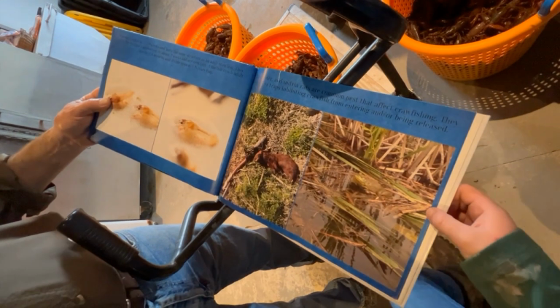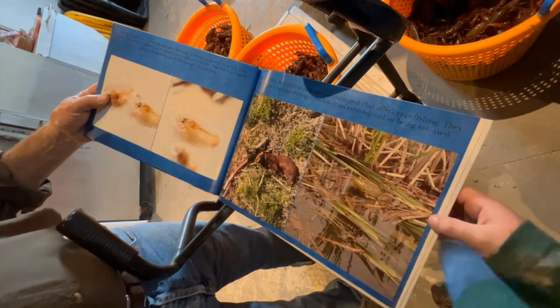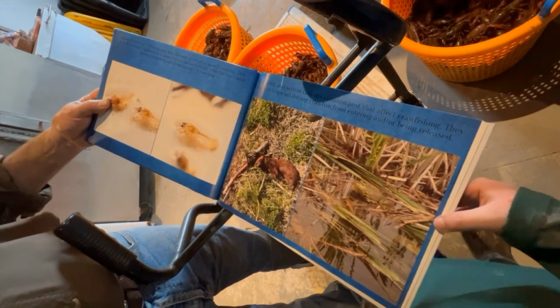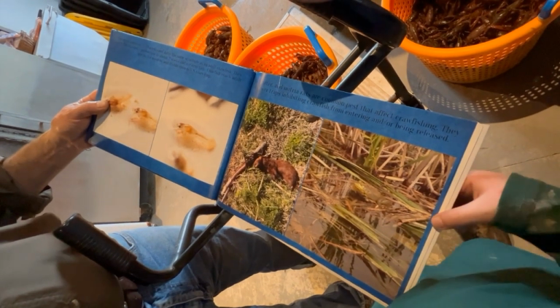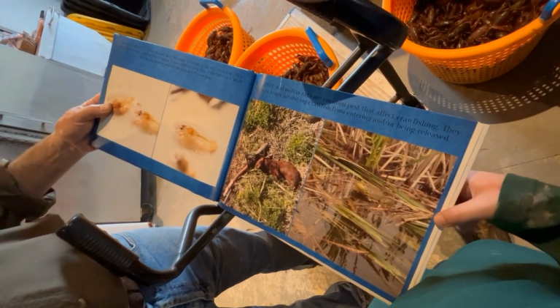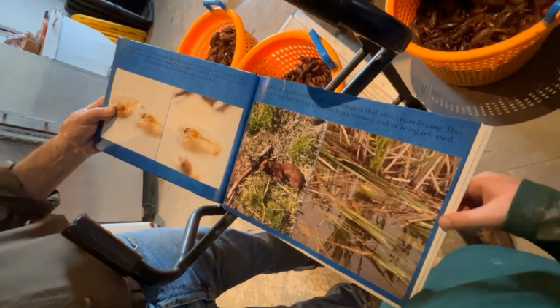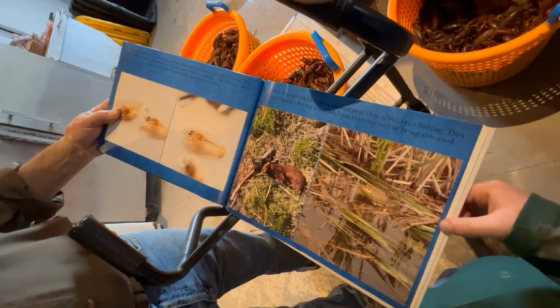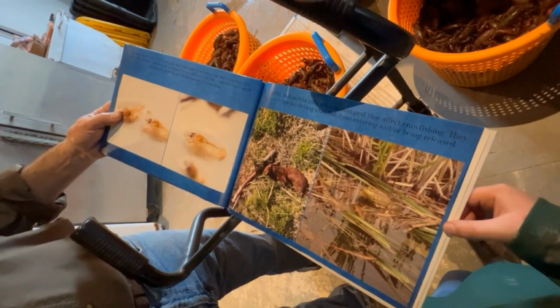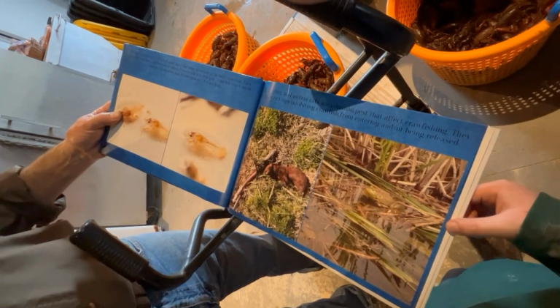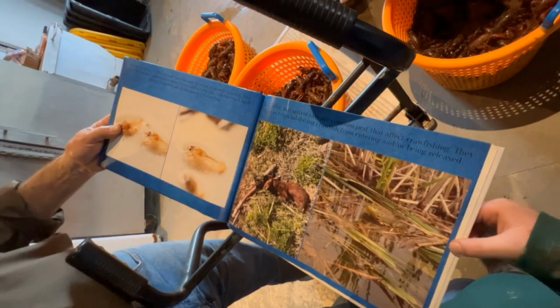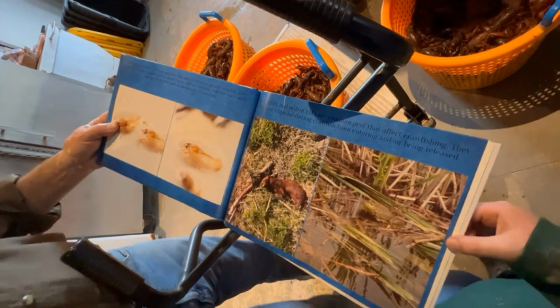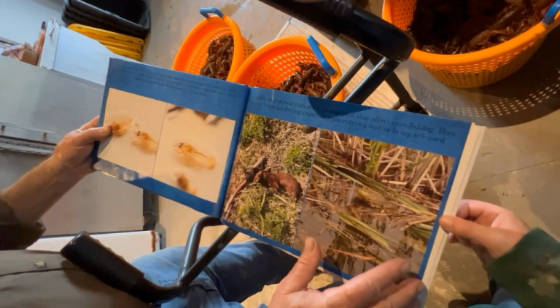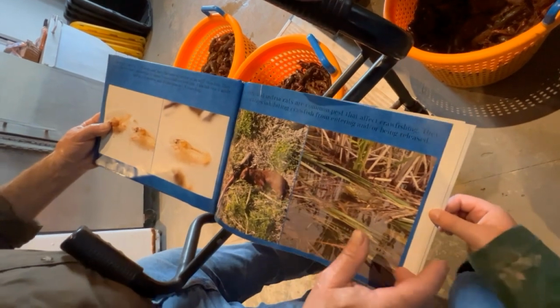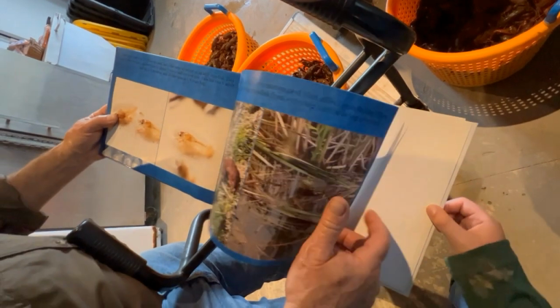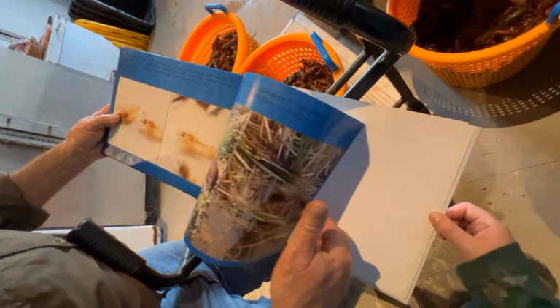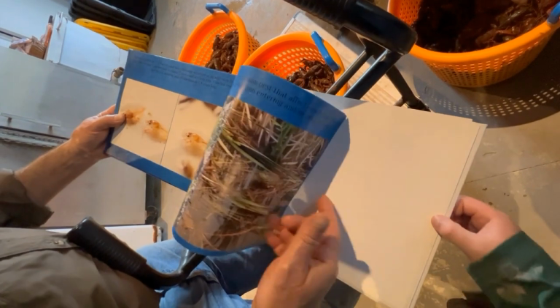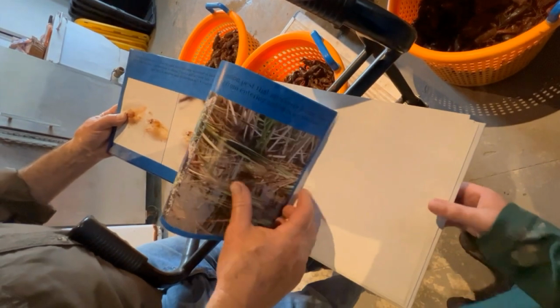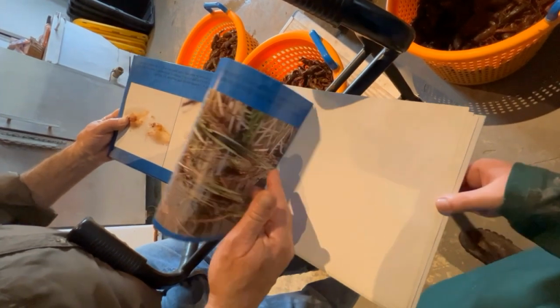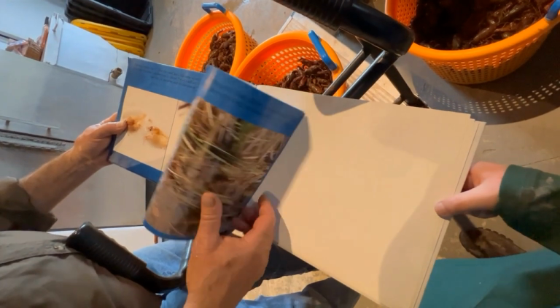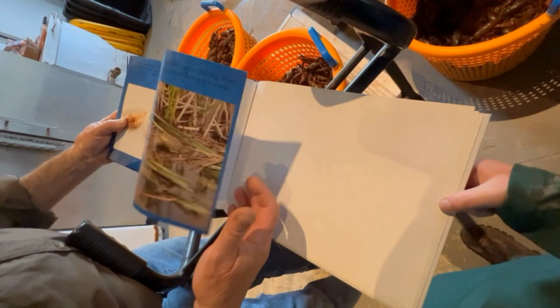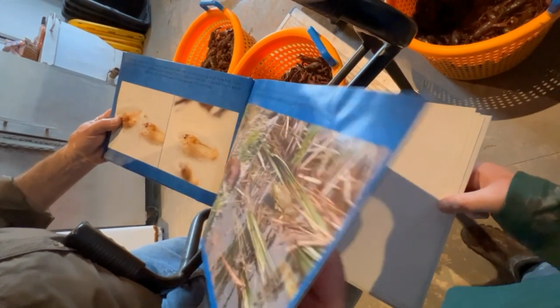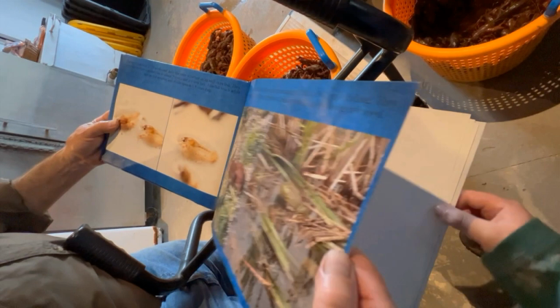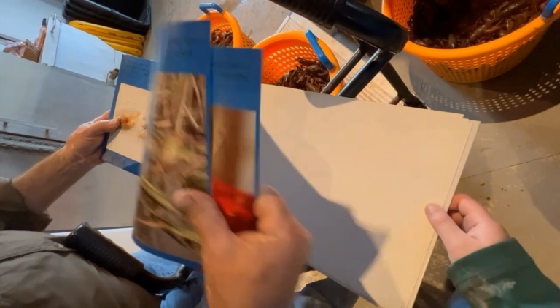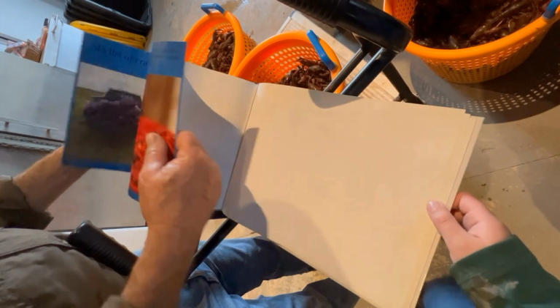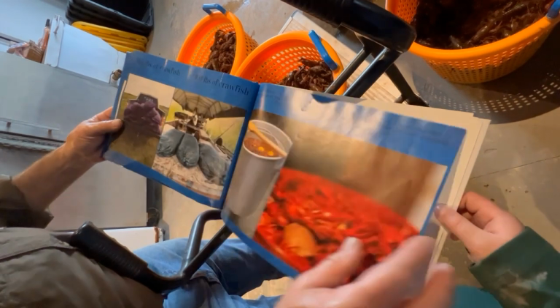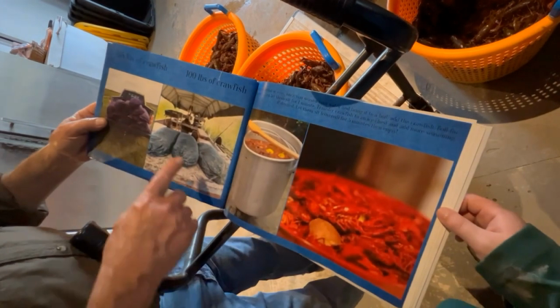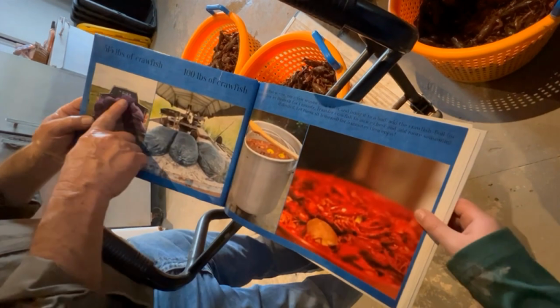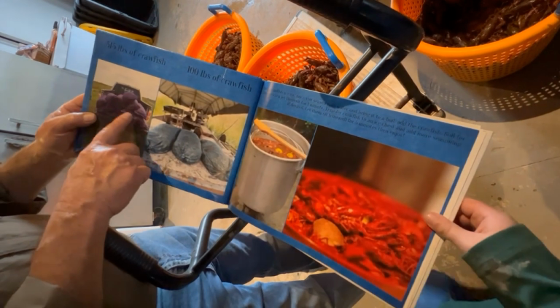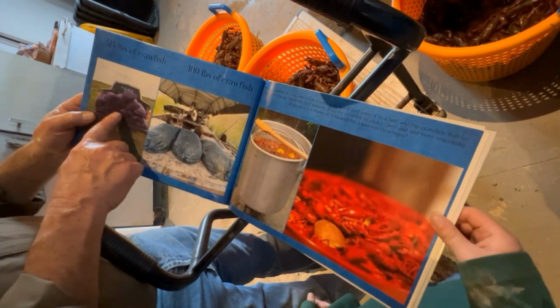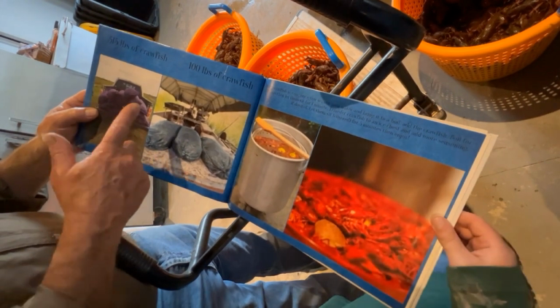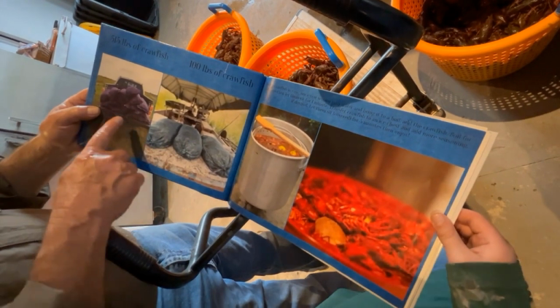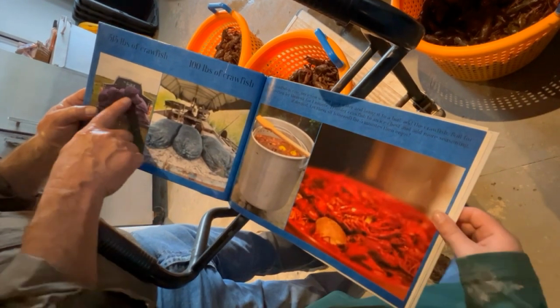"You know who's the number one predator?" Mr. Barry asked. "Cajuns!" — meaning humans are the crawfish's biggest predator. His personal best harvest was 1,250 pounds.